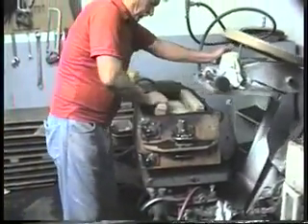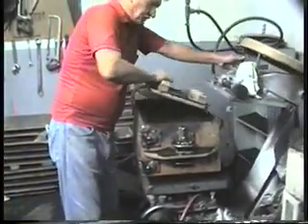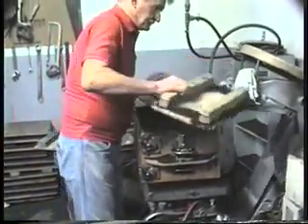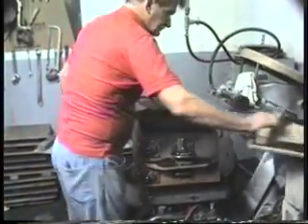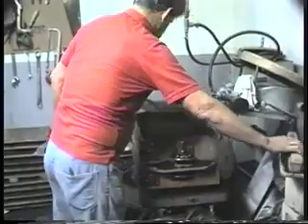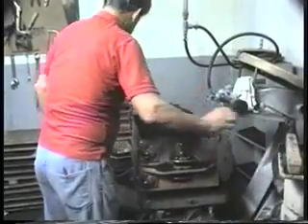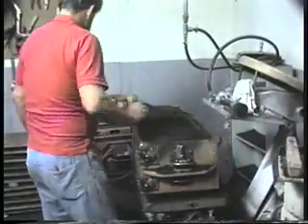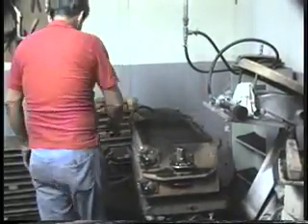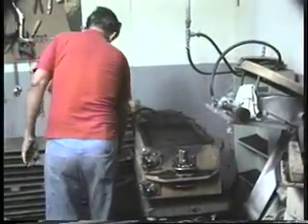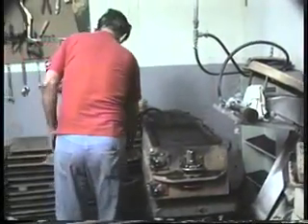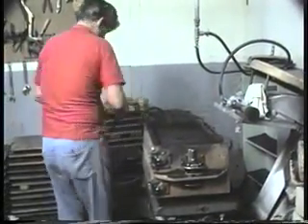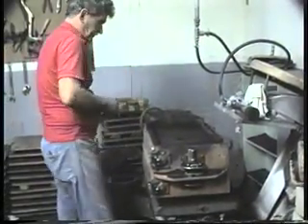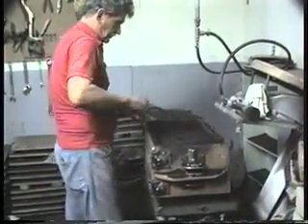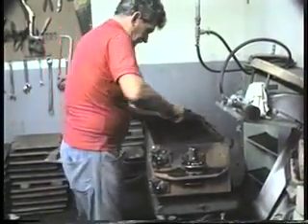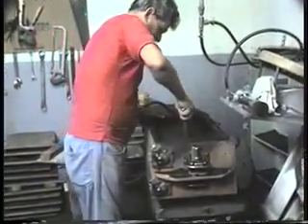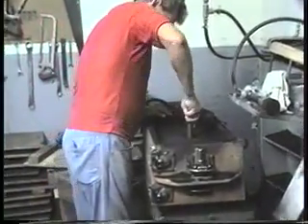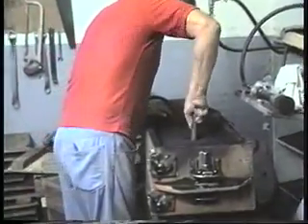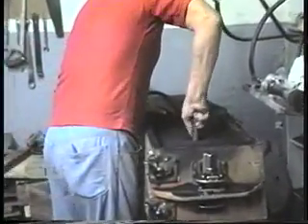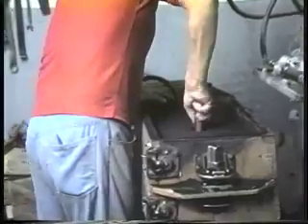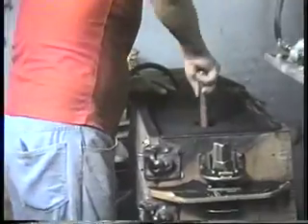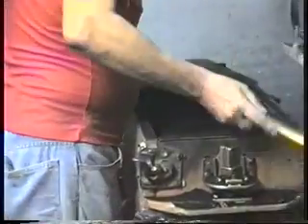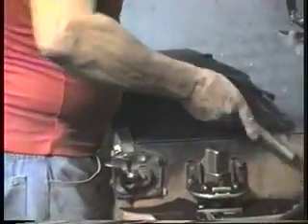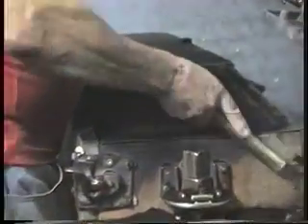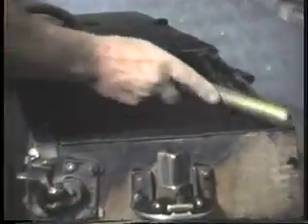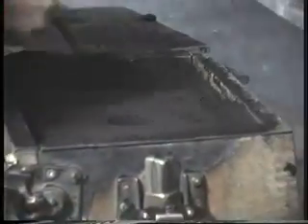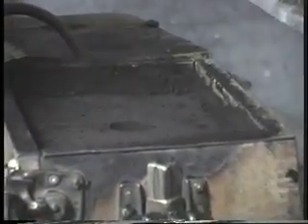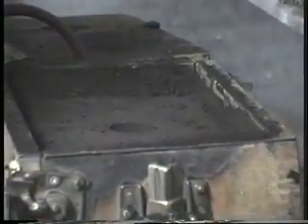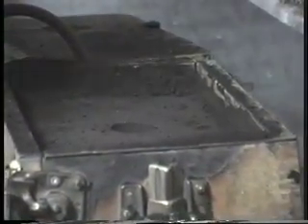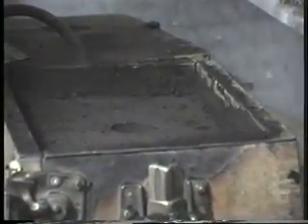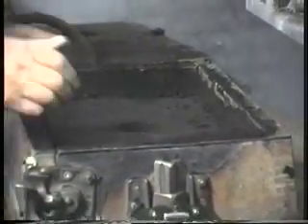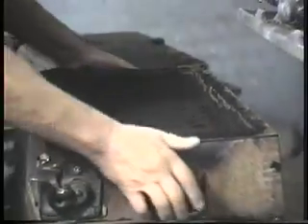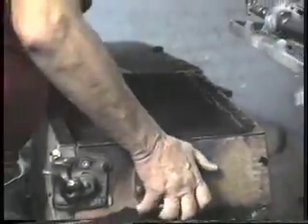The top squeeze board left a depression on top of the mold for a pouring basin. The brass tube, which is pushed down to the match plate, cuts a sprue passageway for molten metal to enter the mold.